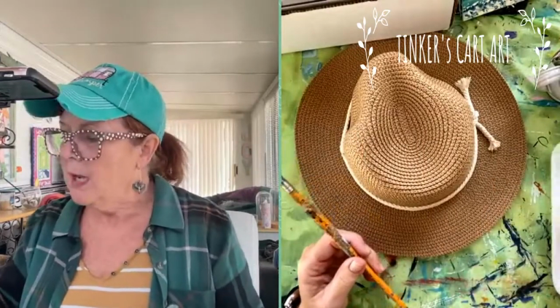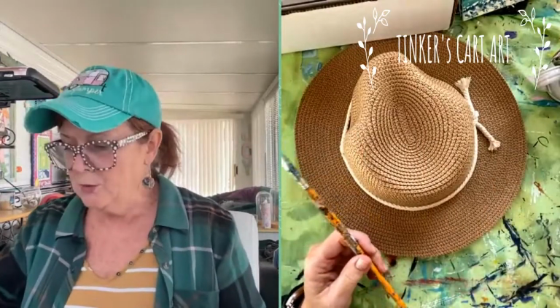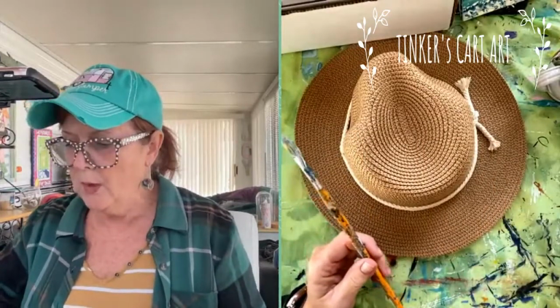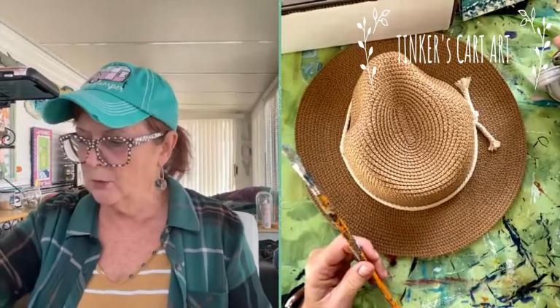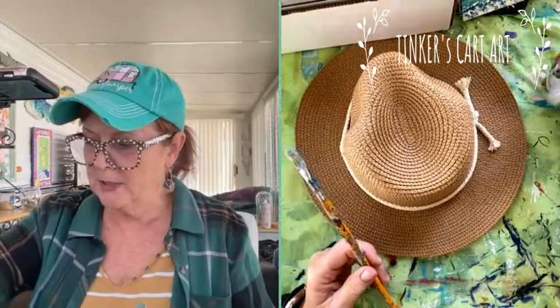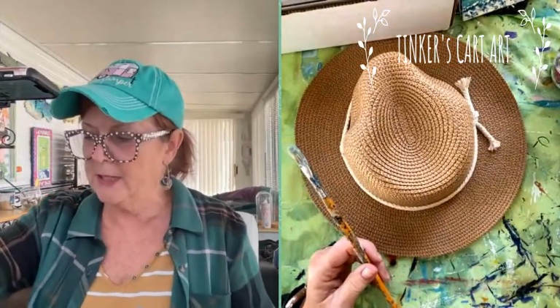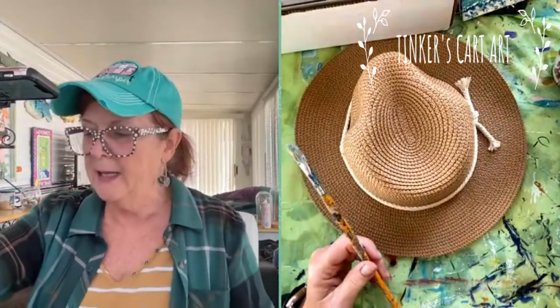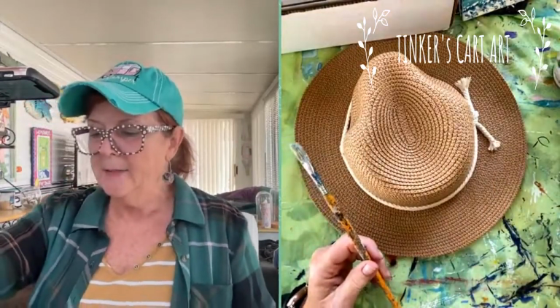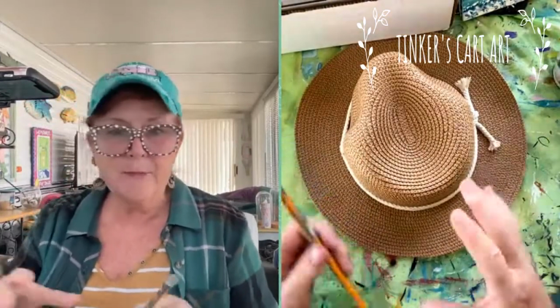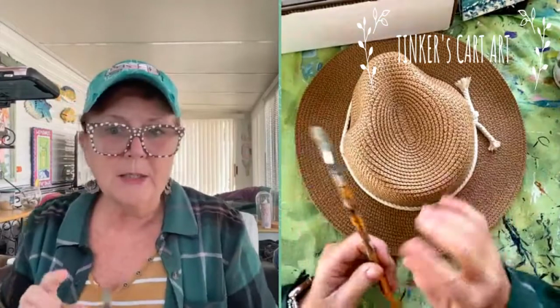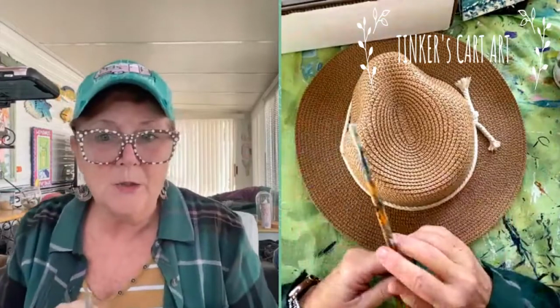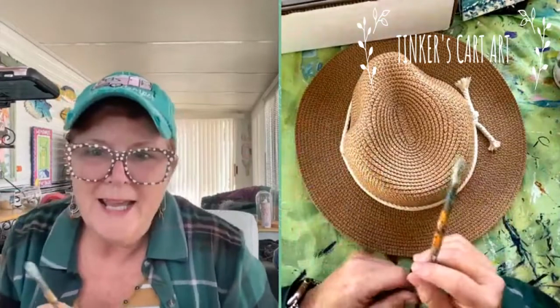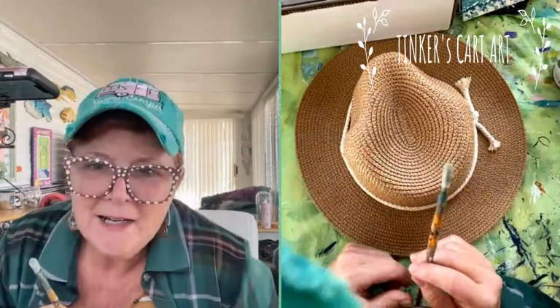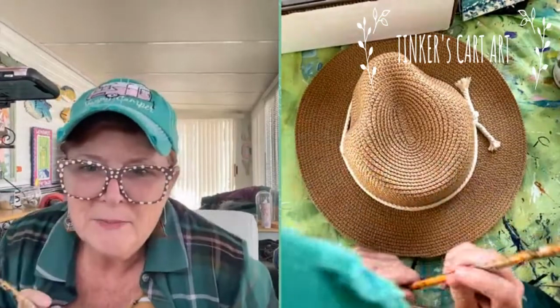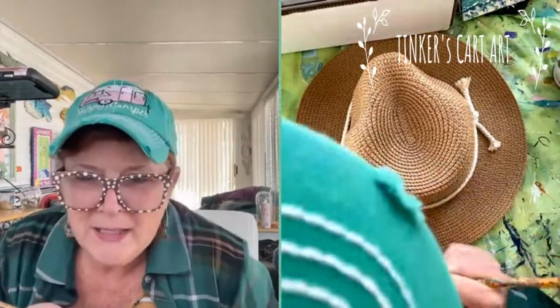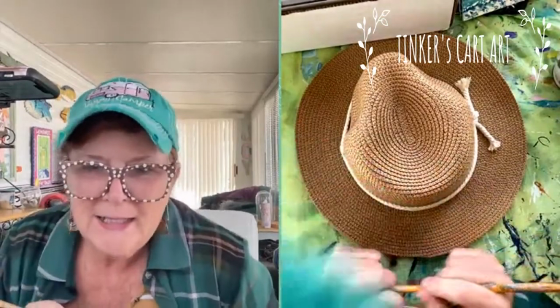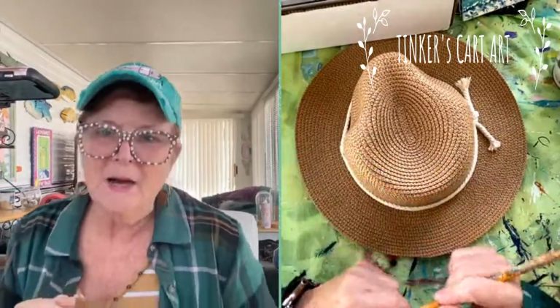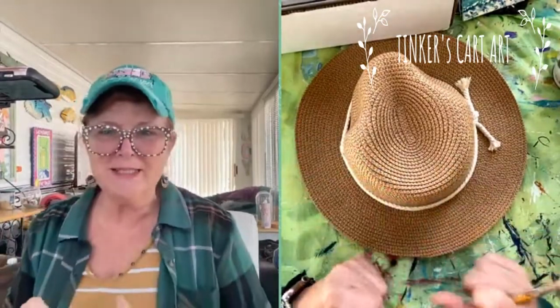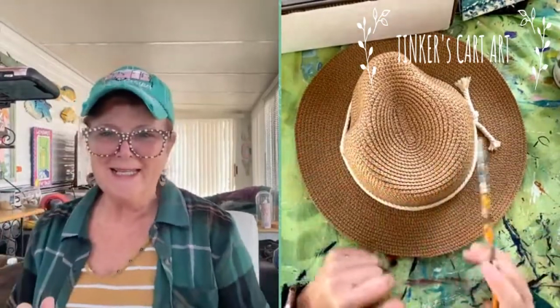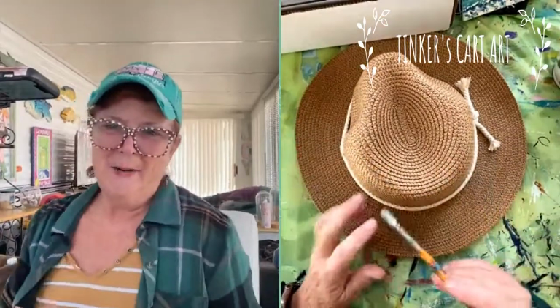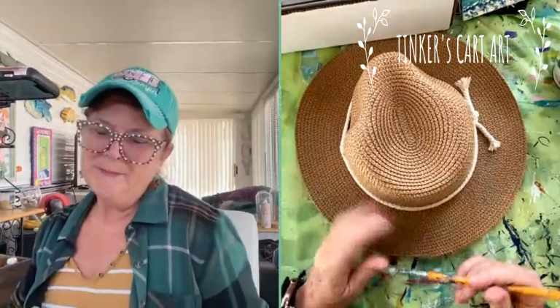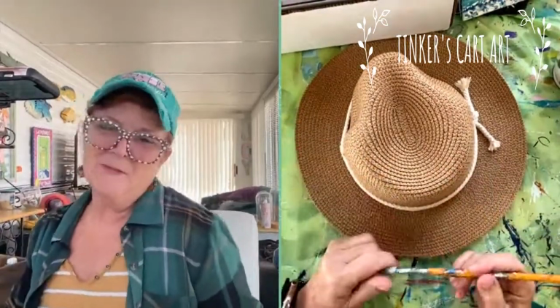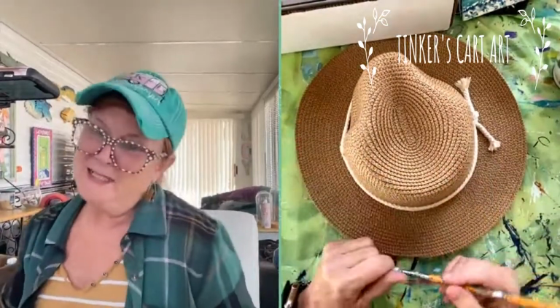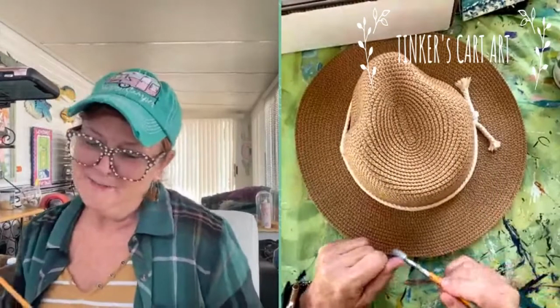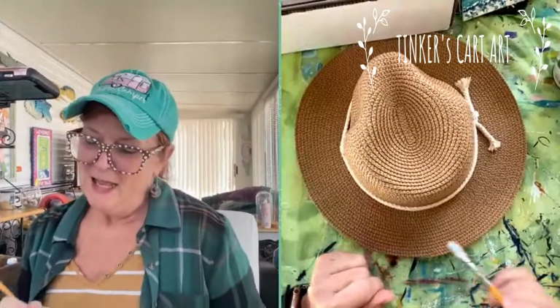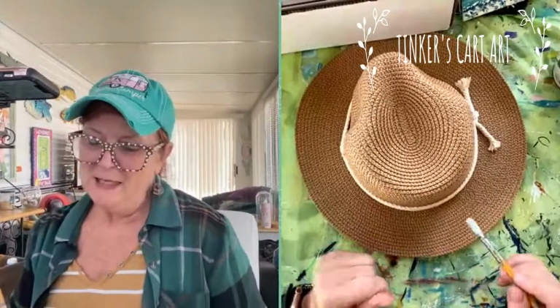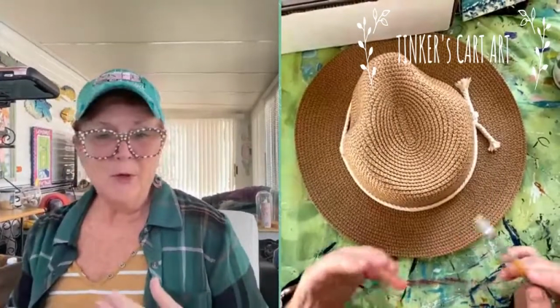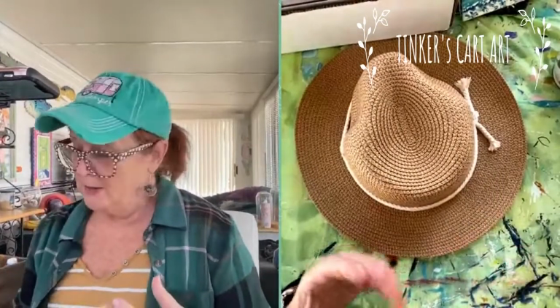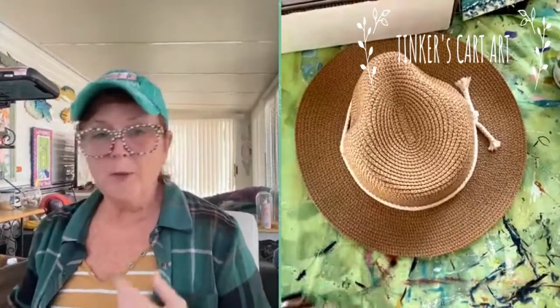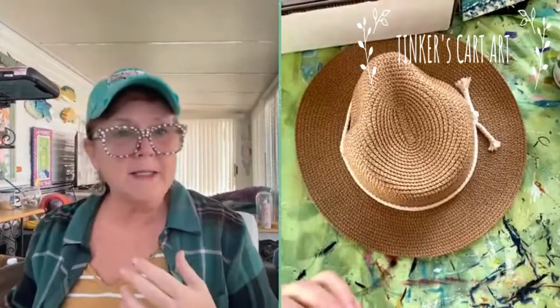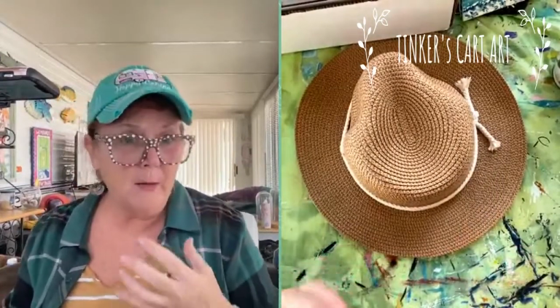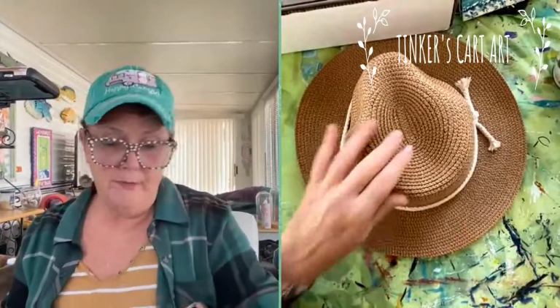As you know, I paint from dark to light usually. I'm going to go from dark to light. I'm going to paint sunflowers on this — it's going to be like my beach hat. Actually, I'm going out to New Mexico on Monday to paint plein air, so I'm going to need a wide brim hat out there.